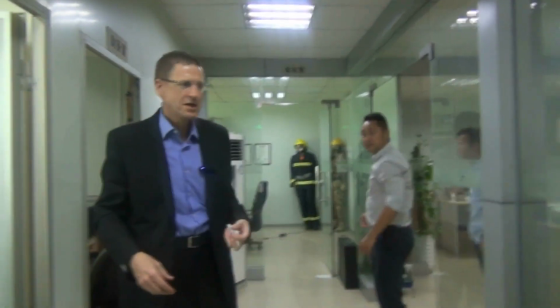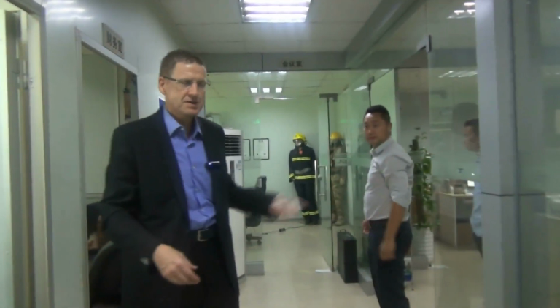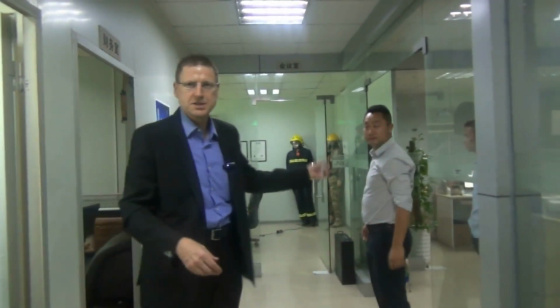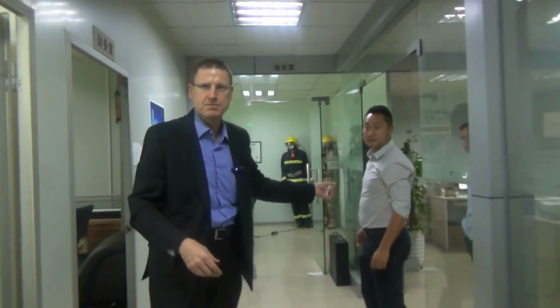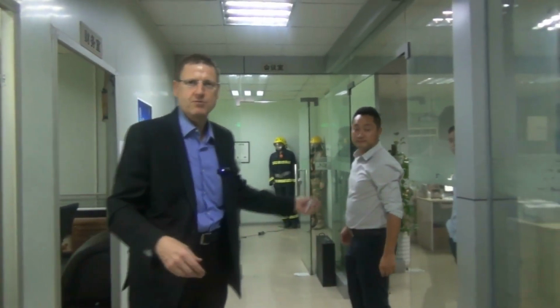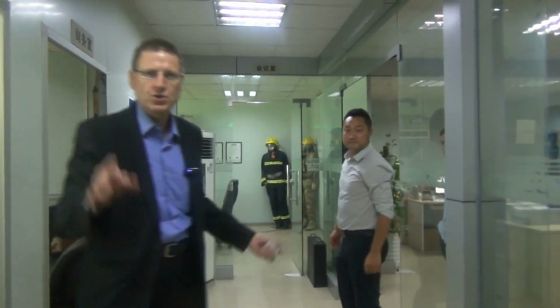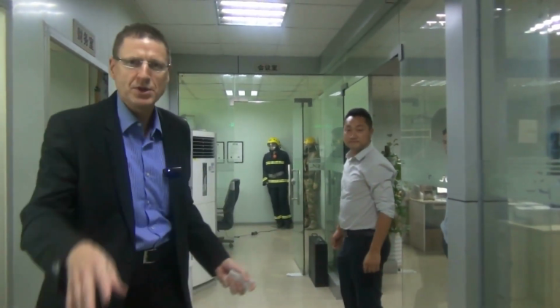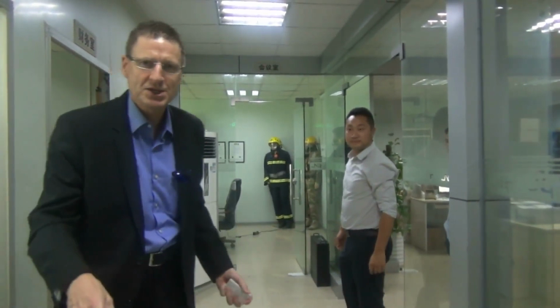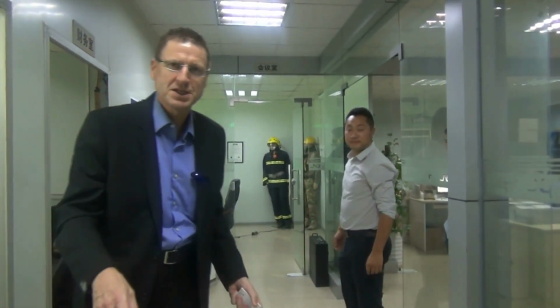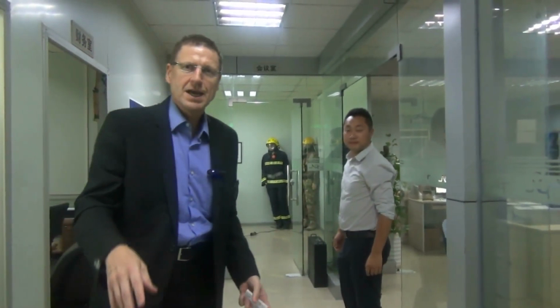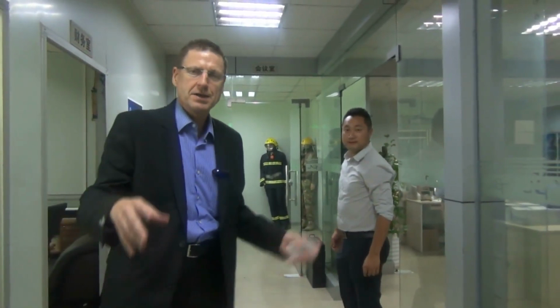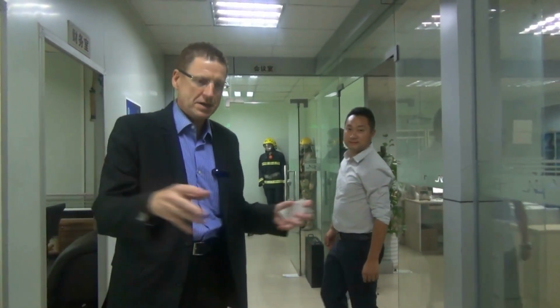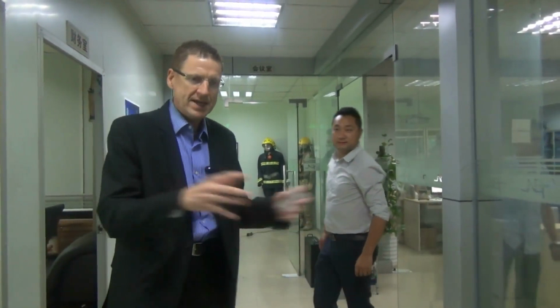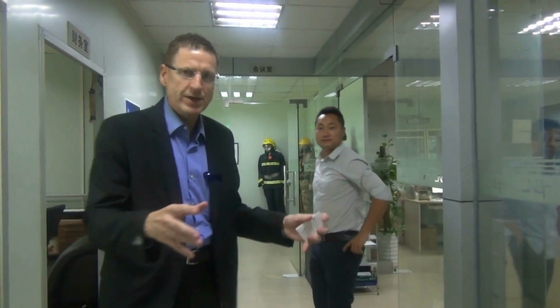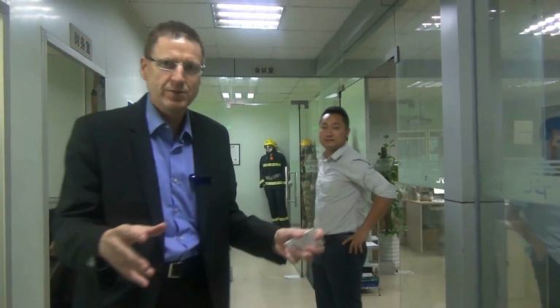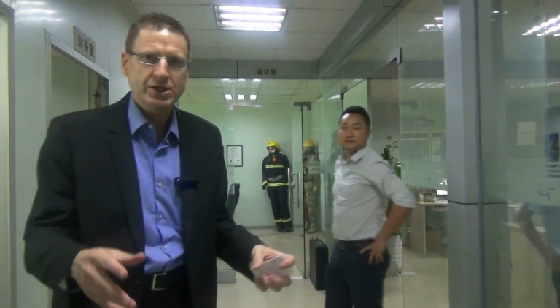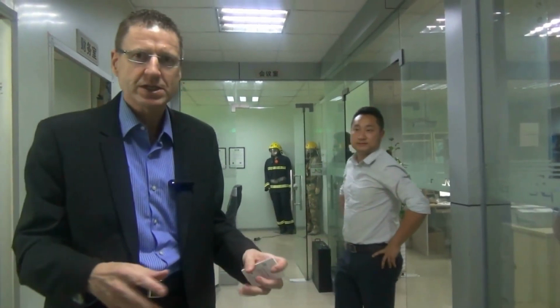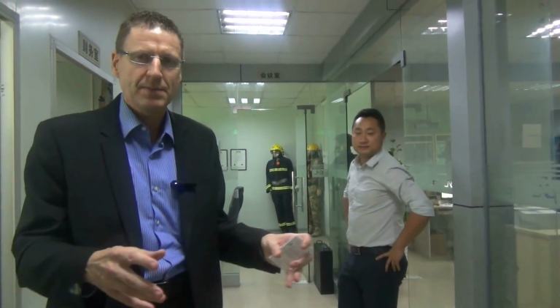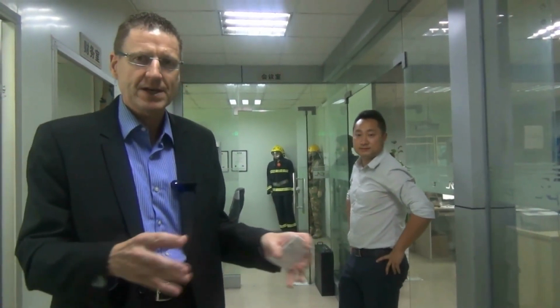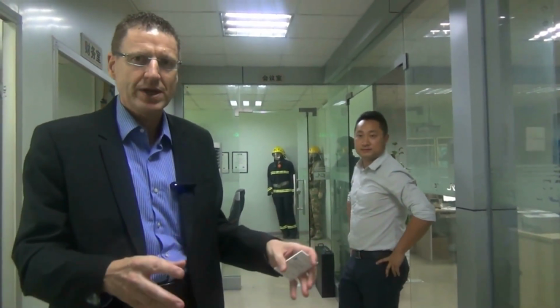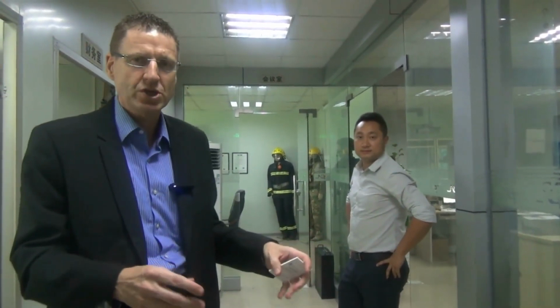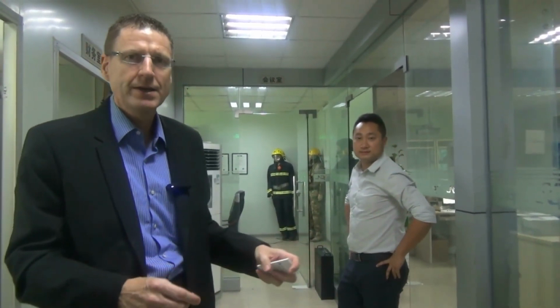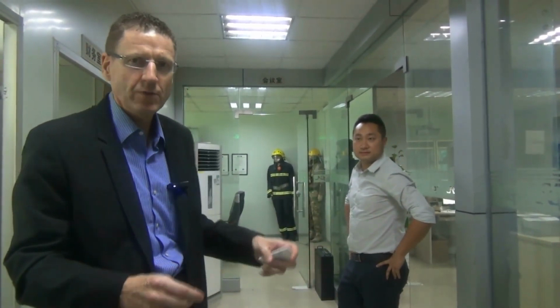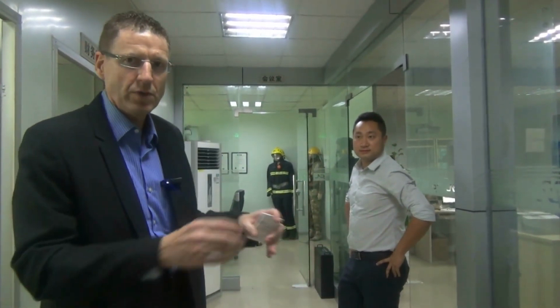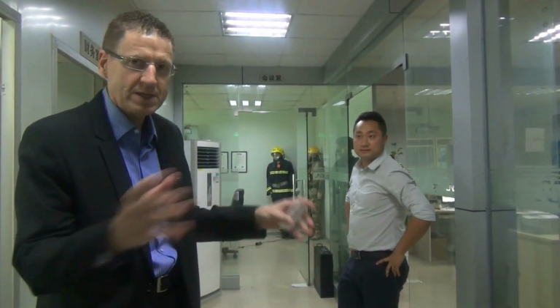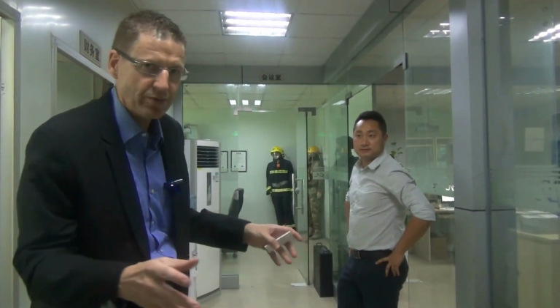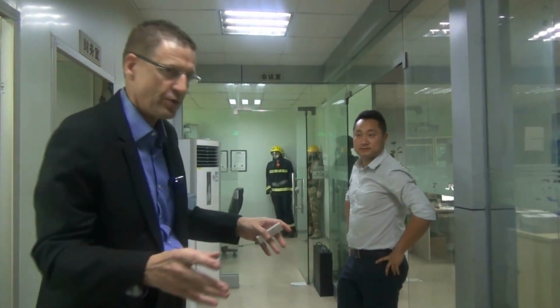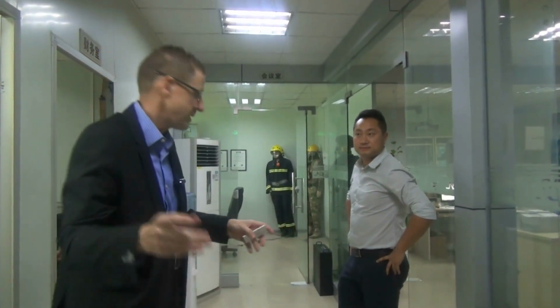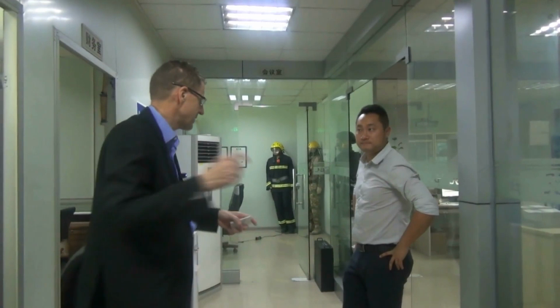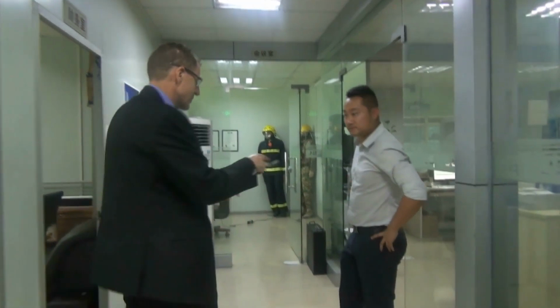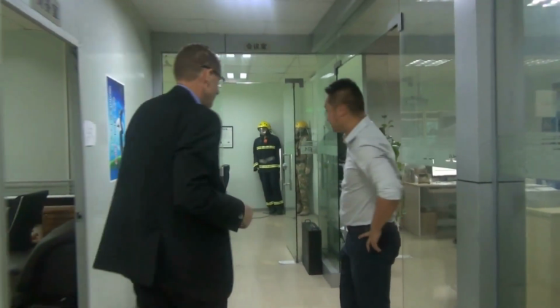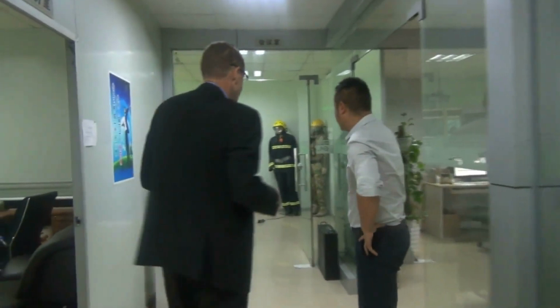This is Kim of RayTalk Communications, a major radio communications manufacturer in China for export around the world. Let's go and have a look at a few things.